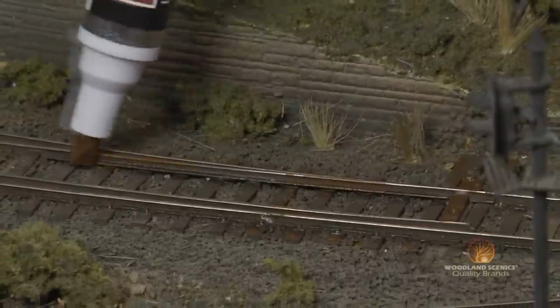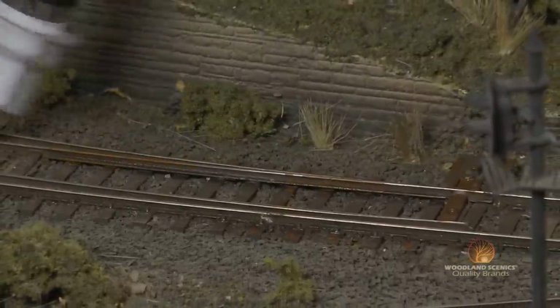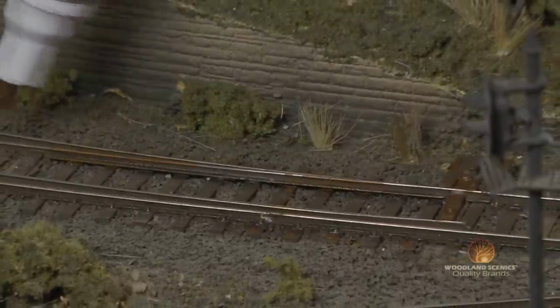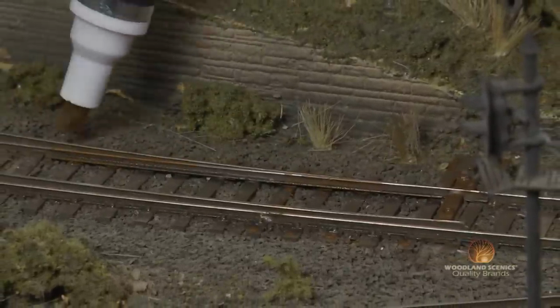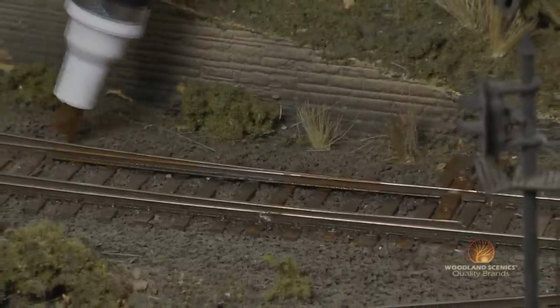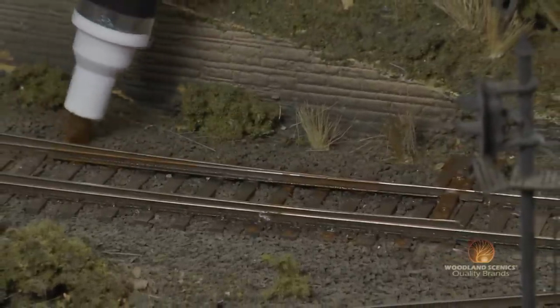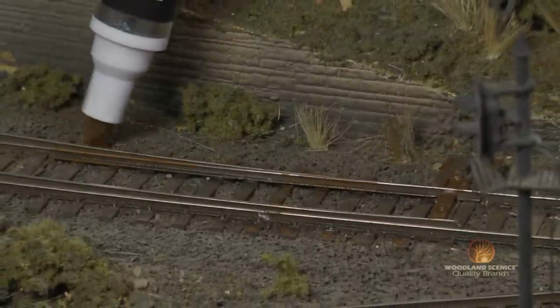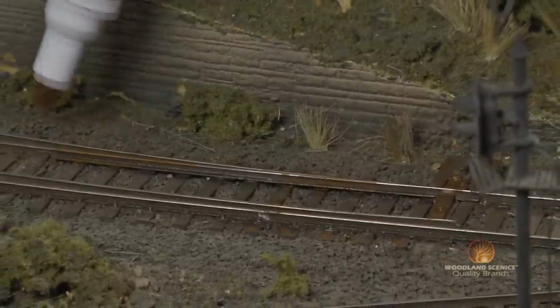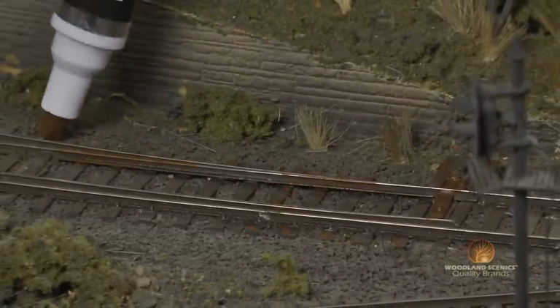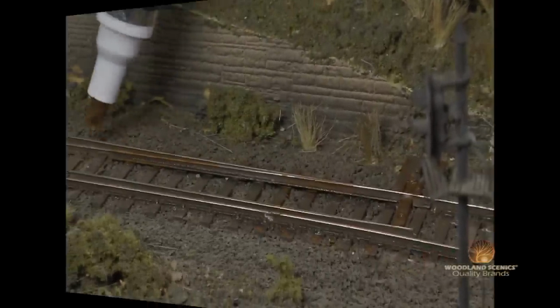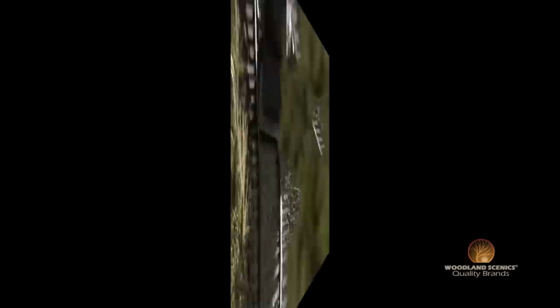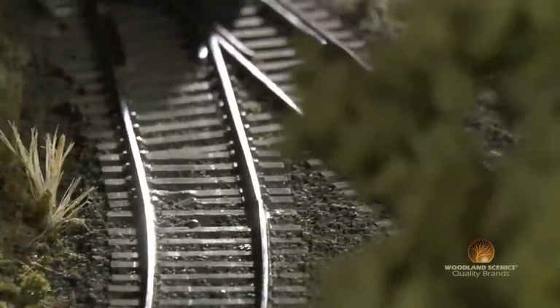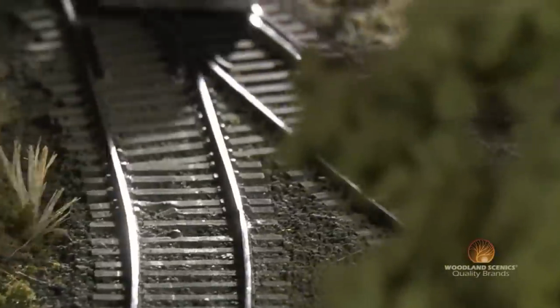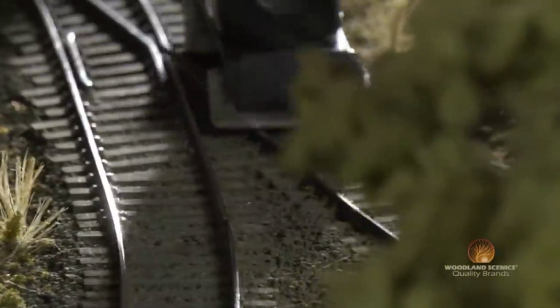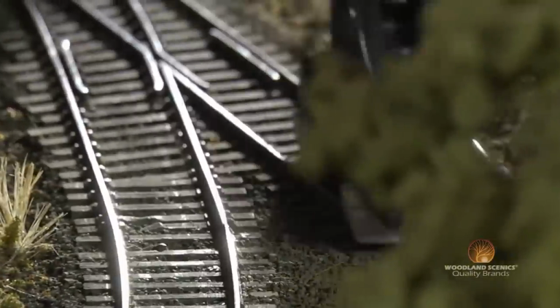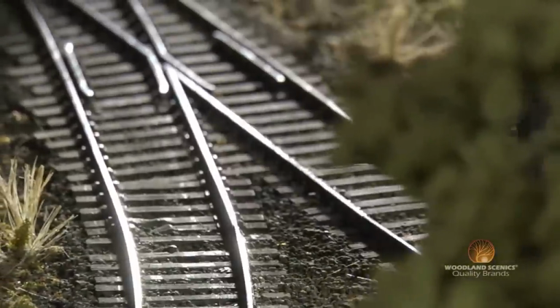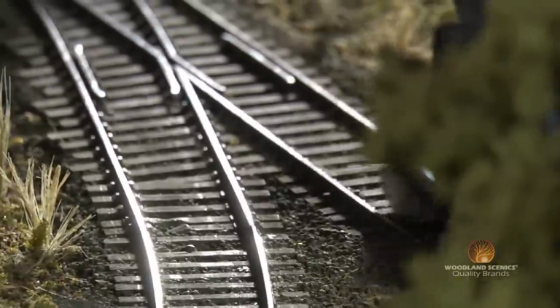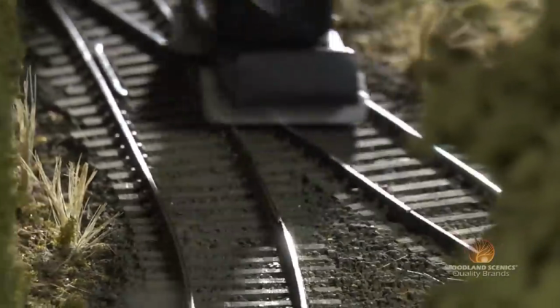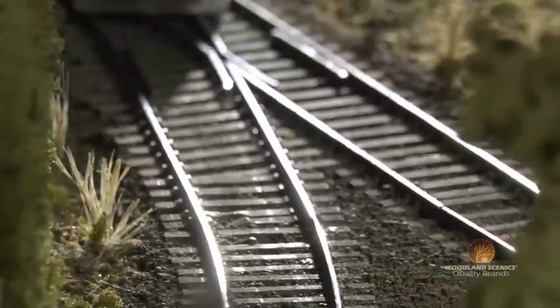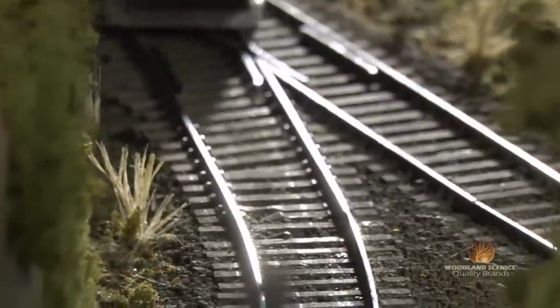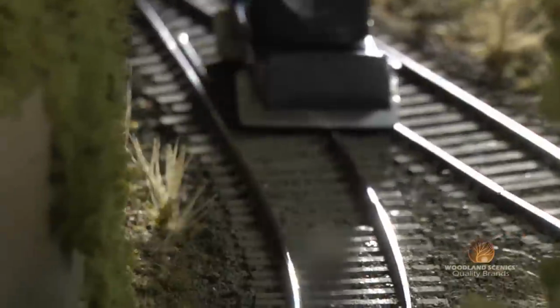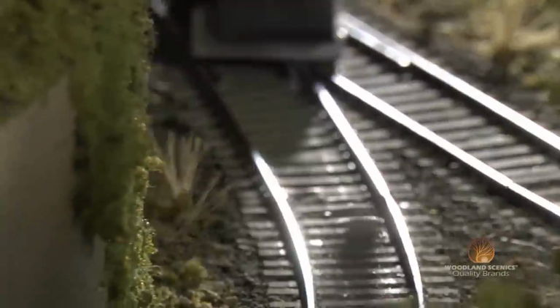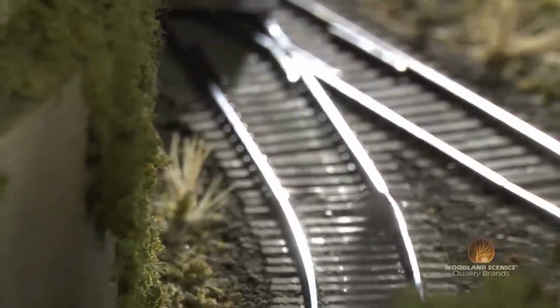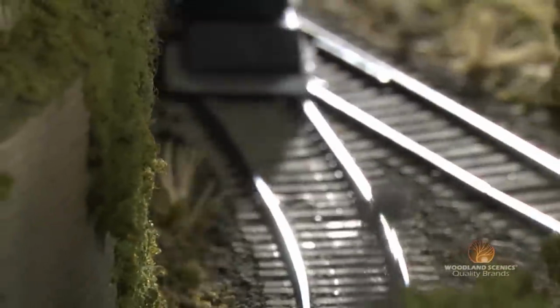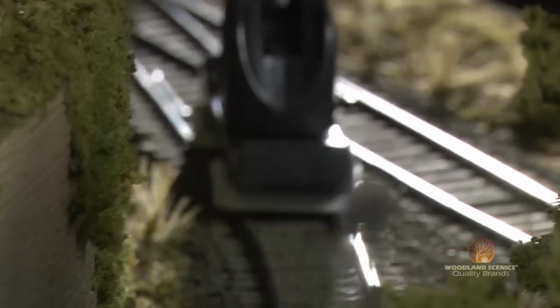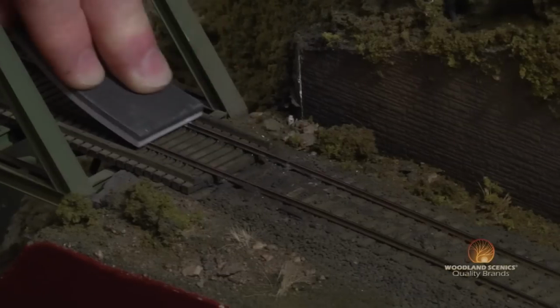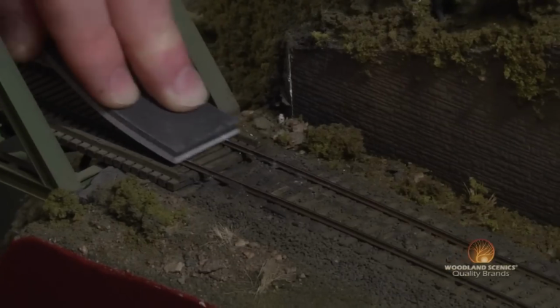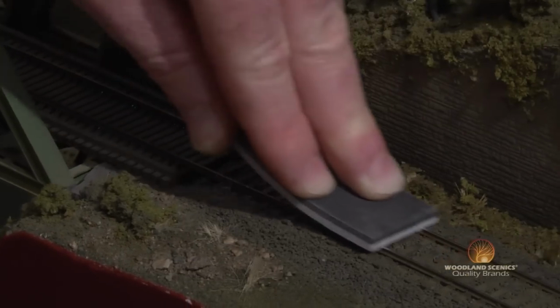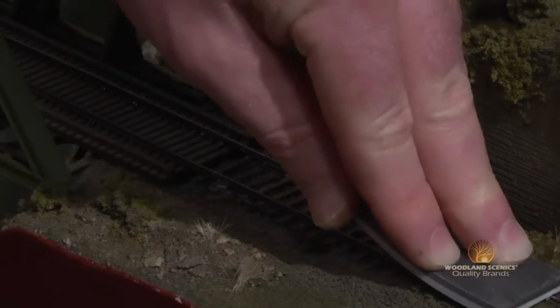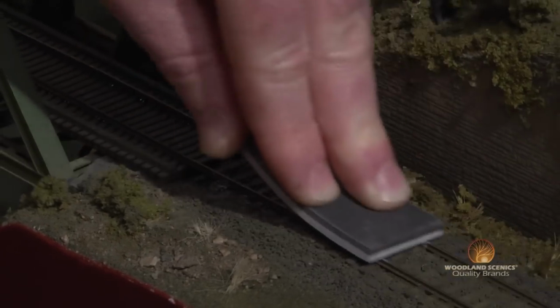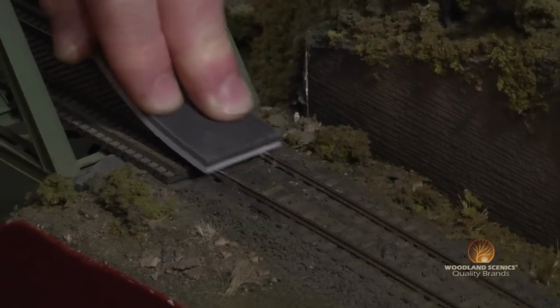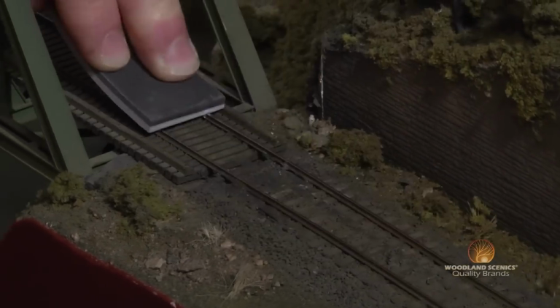Dried paint on top of your rails will inhibit conduction, so to remove this you're going to want to use a TidyTrack maintenance pad or a light colored side of your Rail Pal.